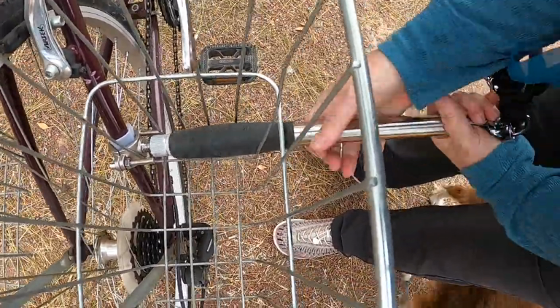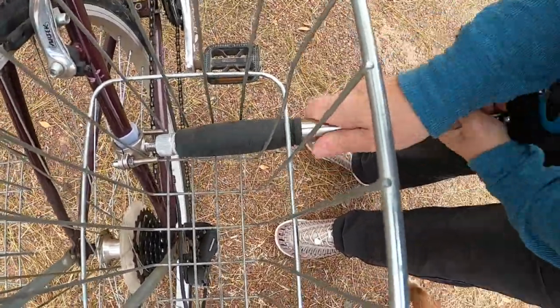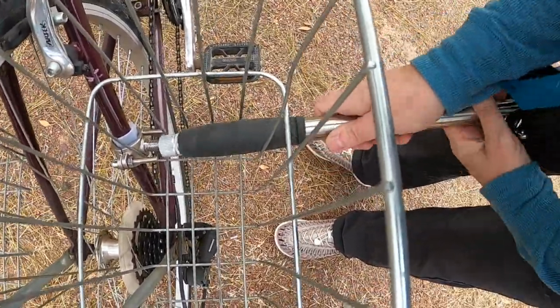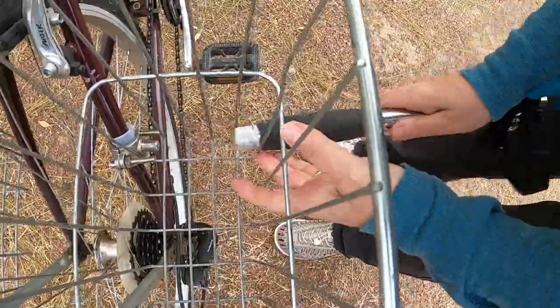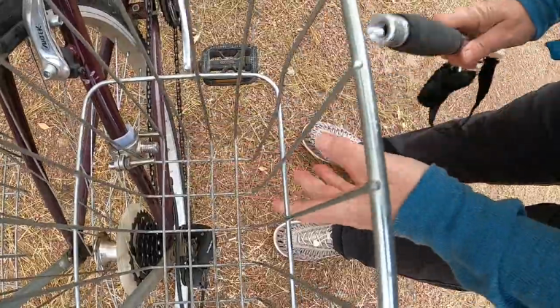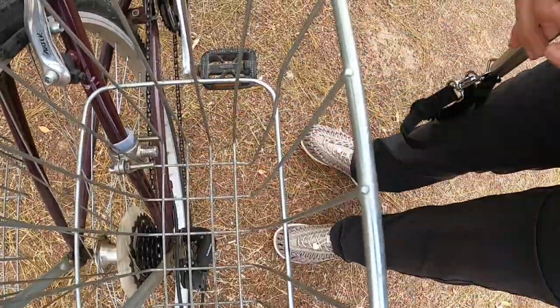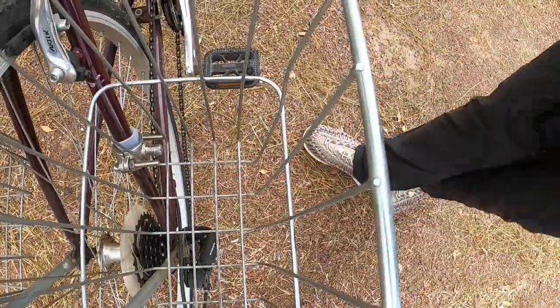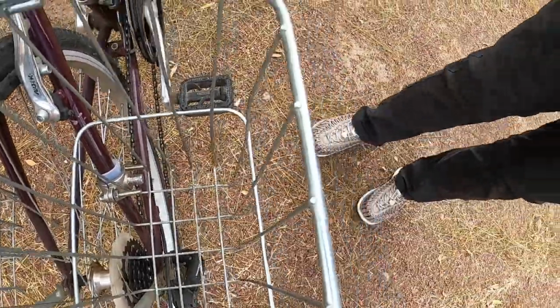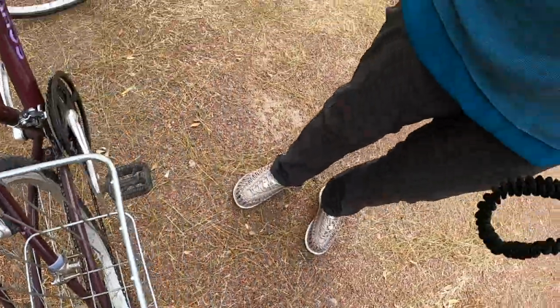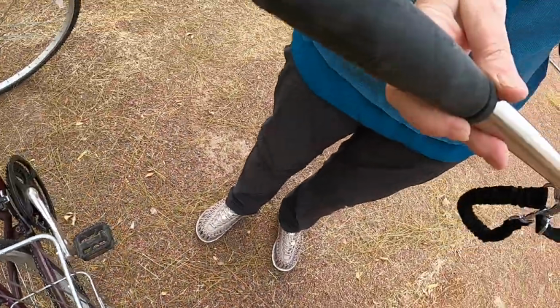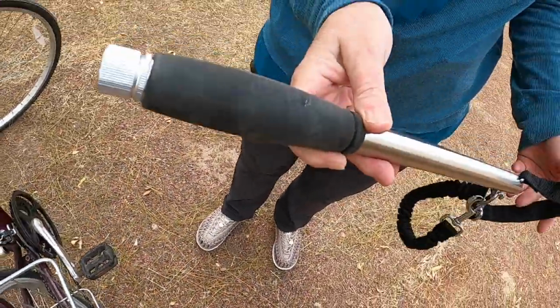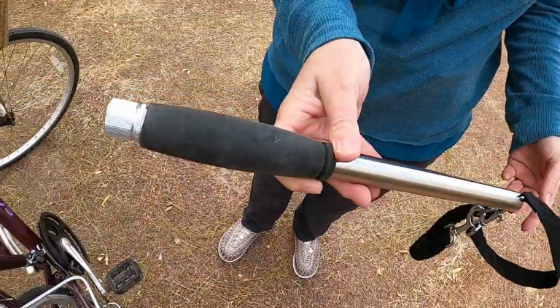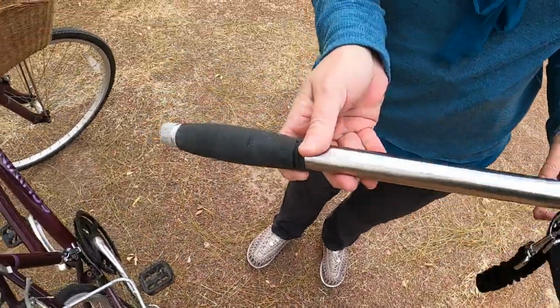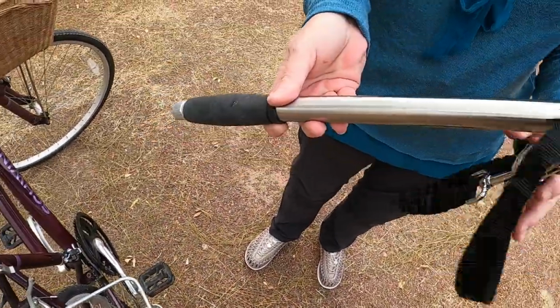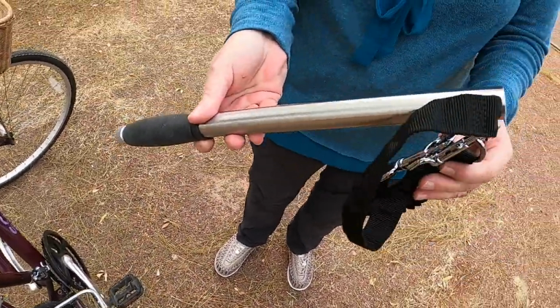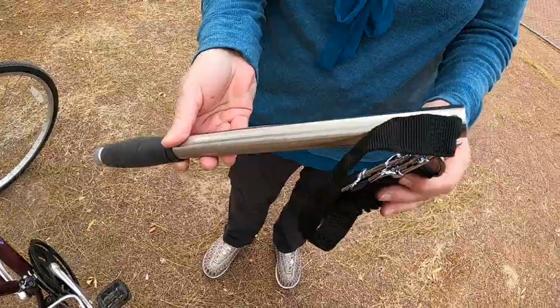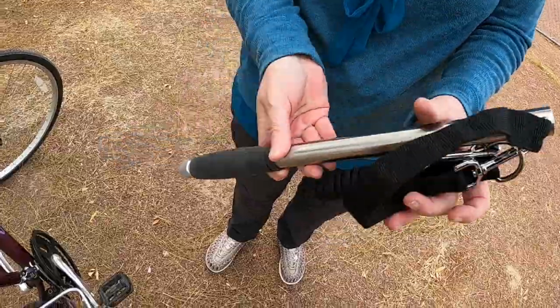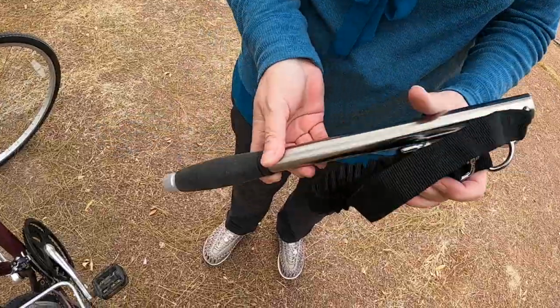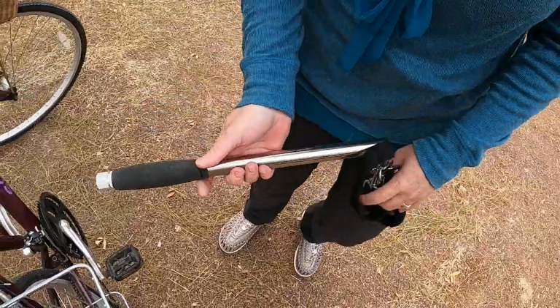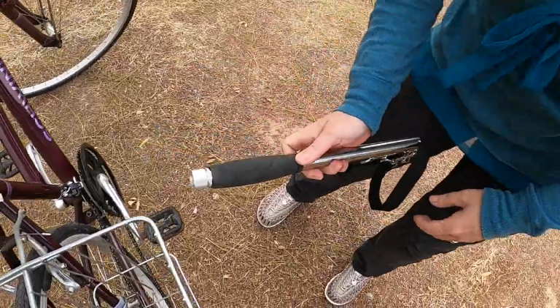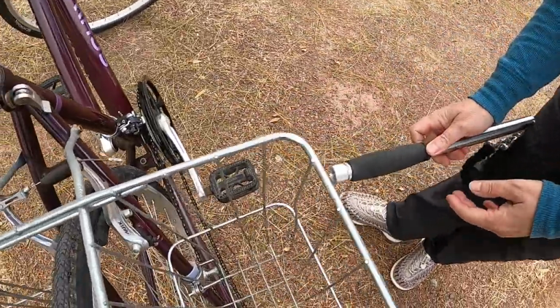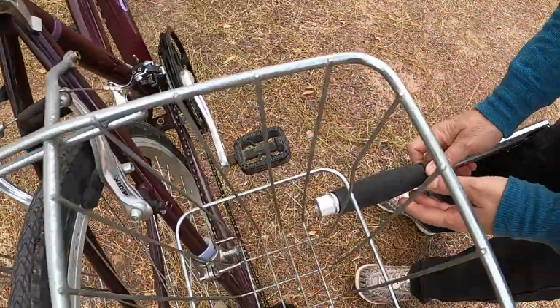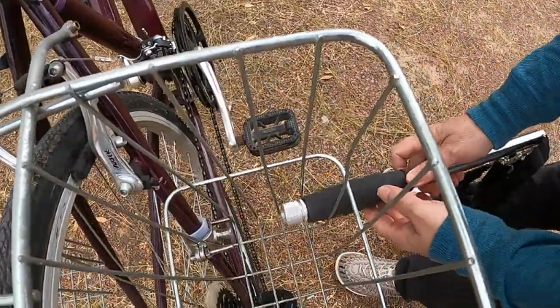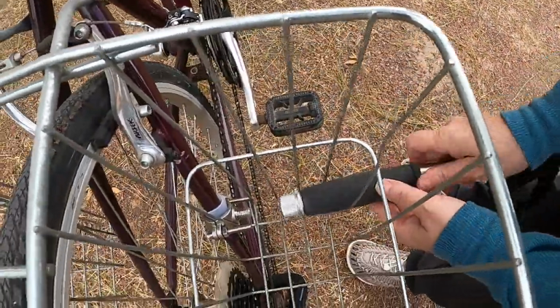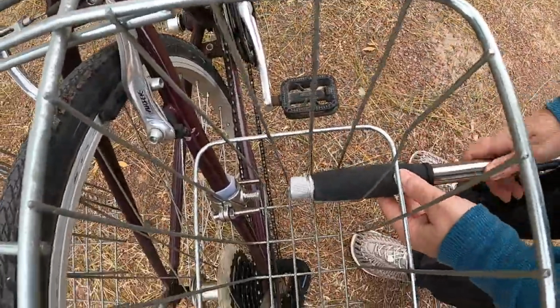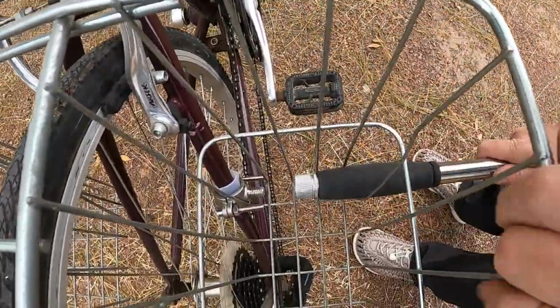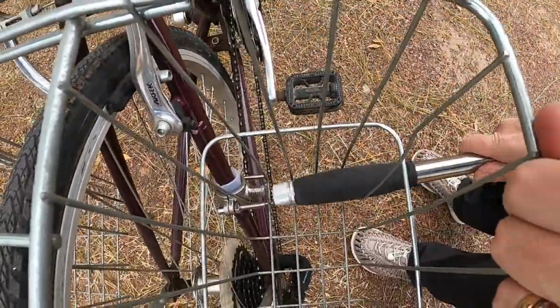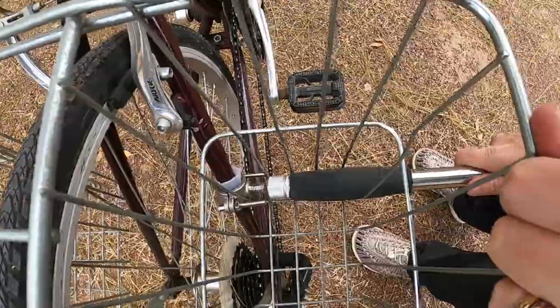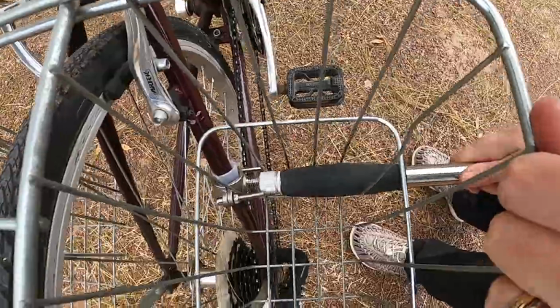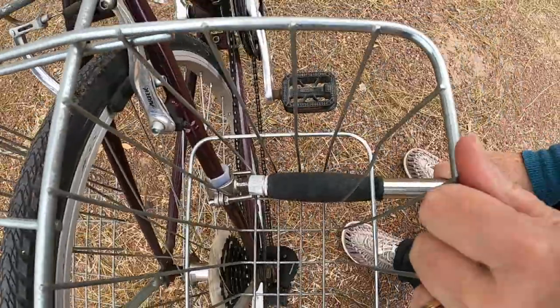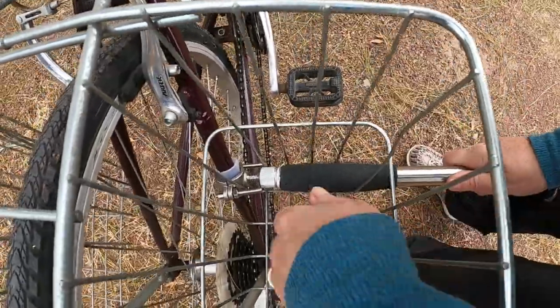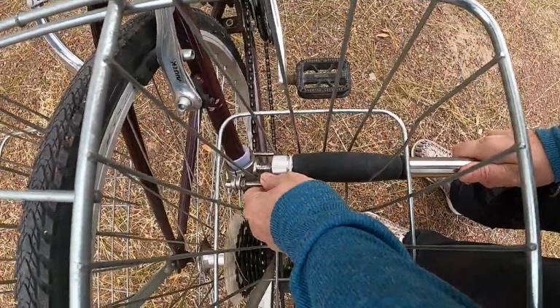The manufacturer claims that unscrewed leashes can also be used to walk your dog around. I myself prefer to bring Apollo's regular leash for walks away from the bike or if we go to a dog-friendly restaurant.